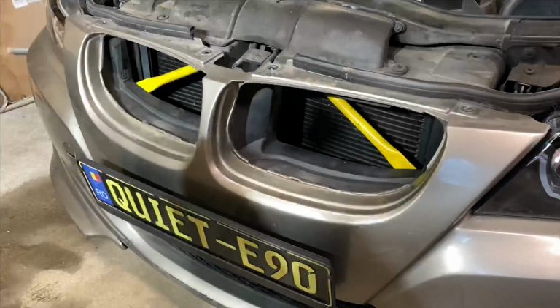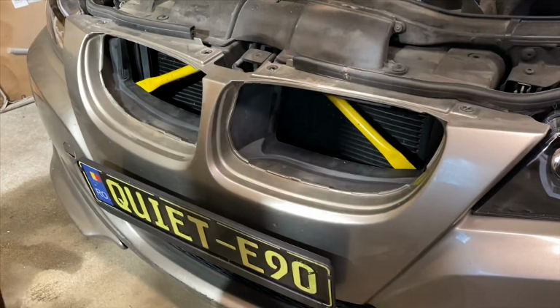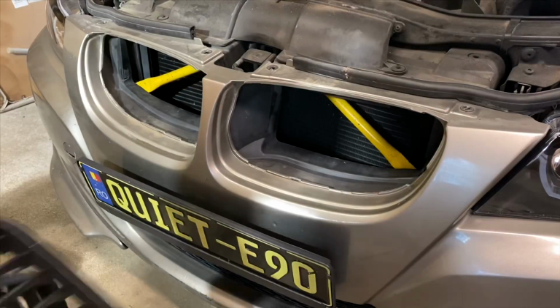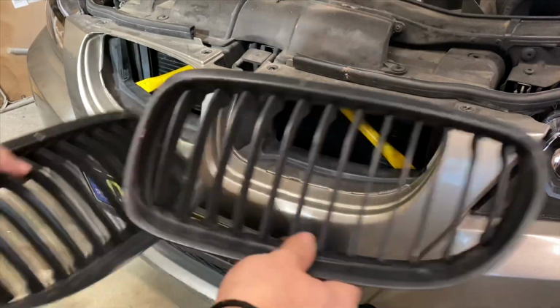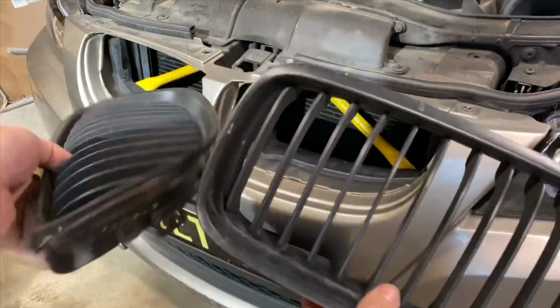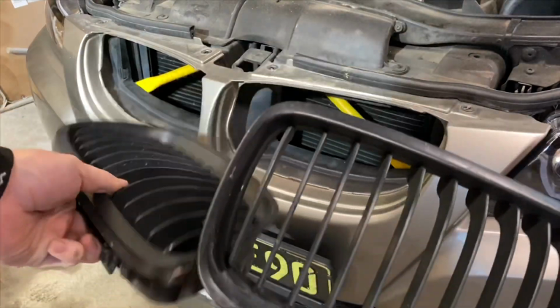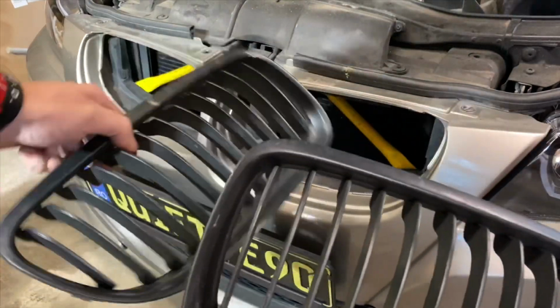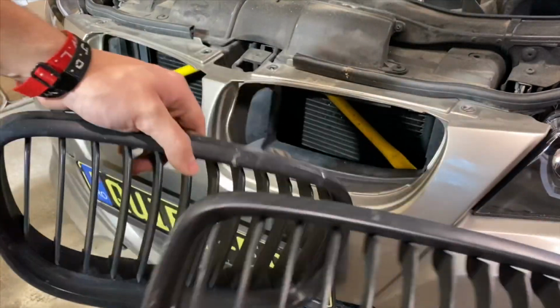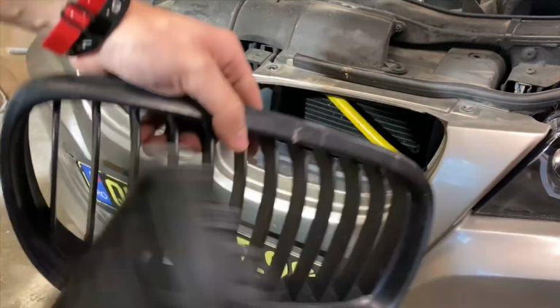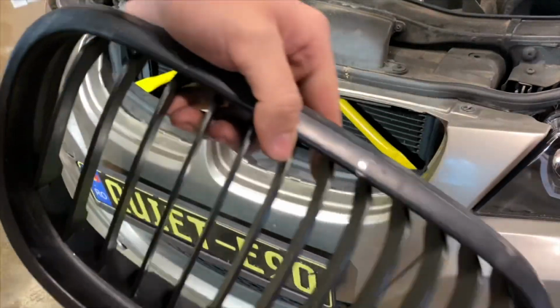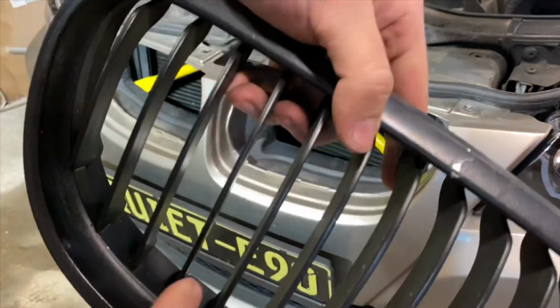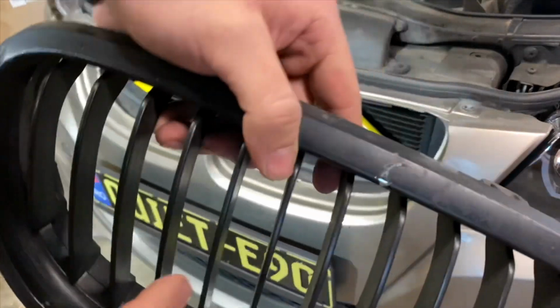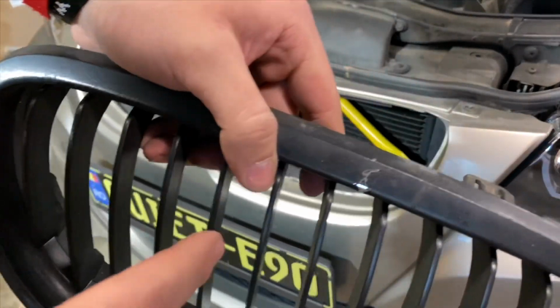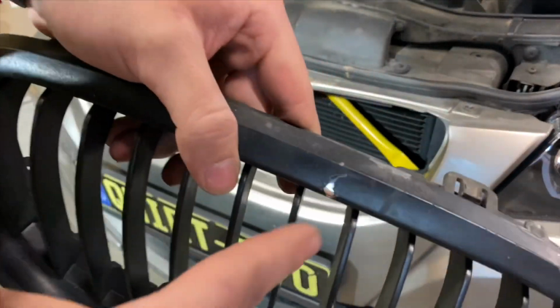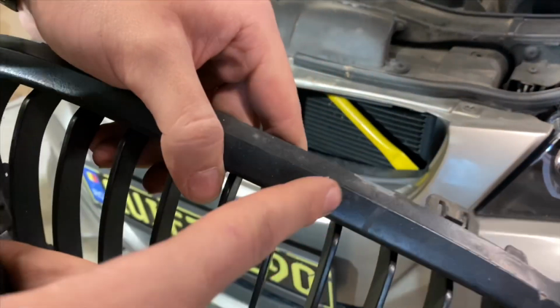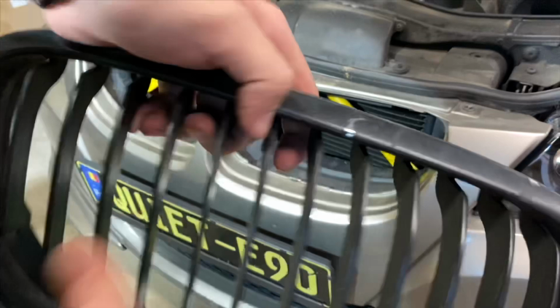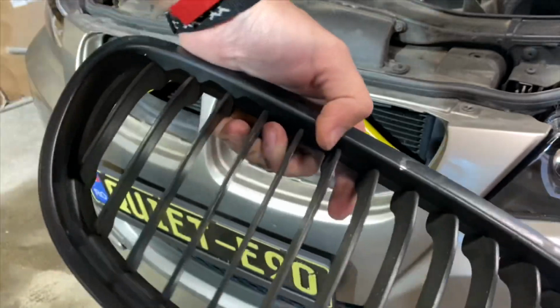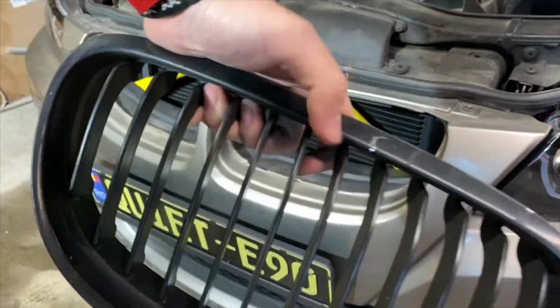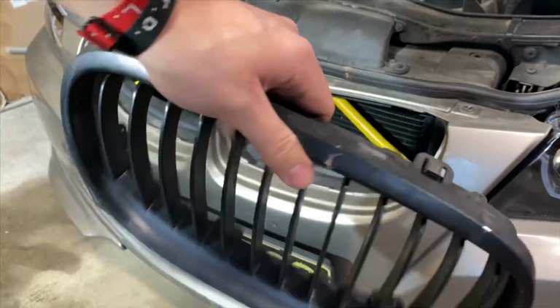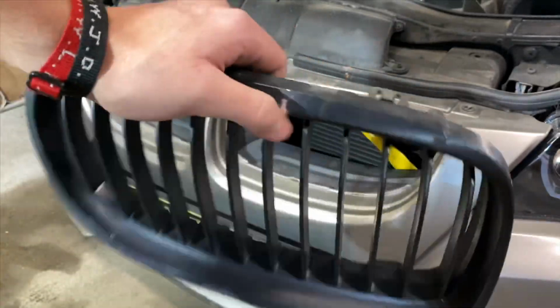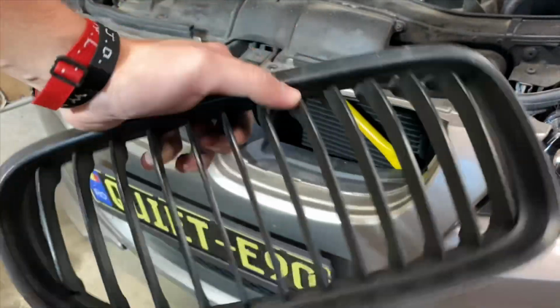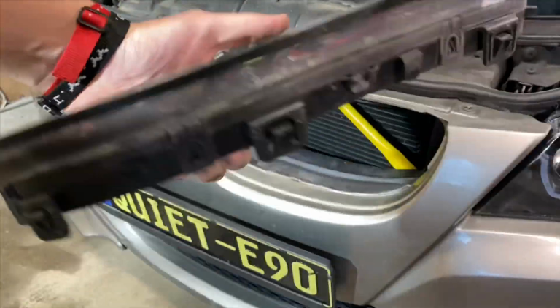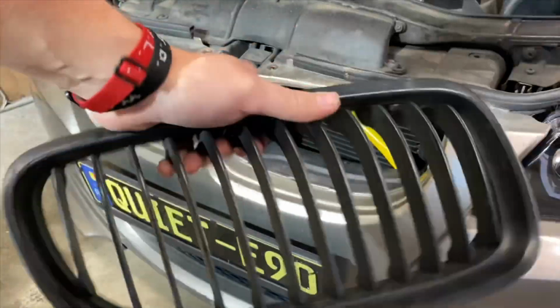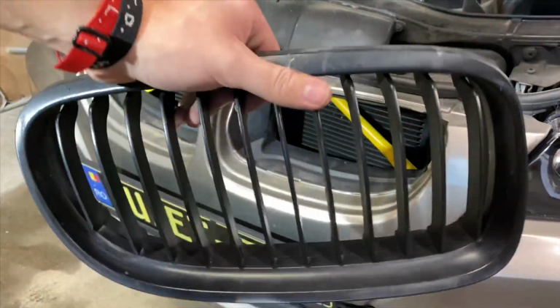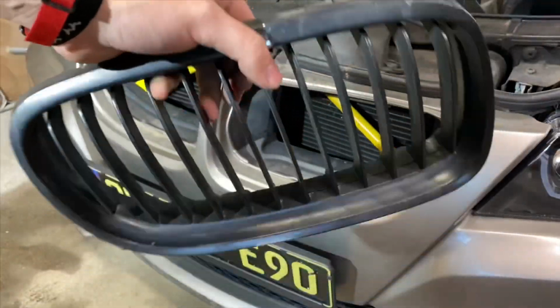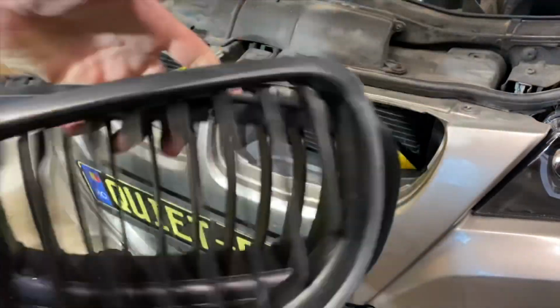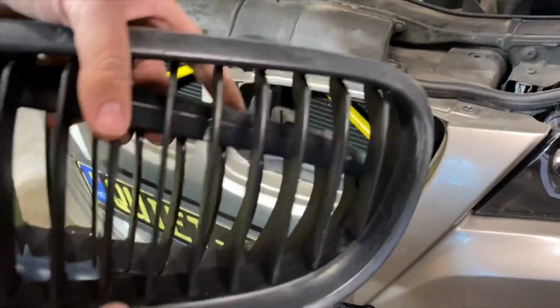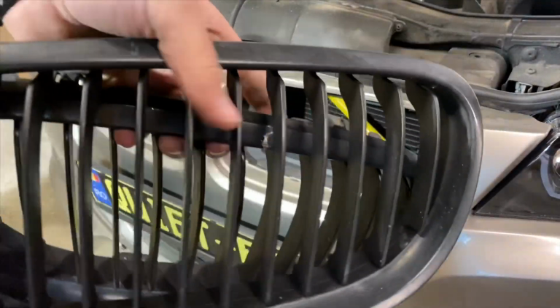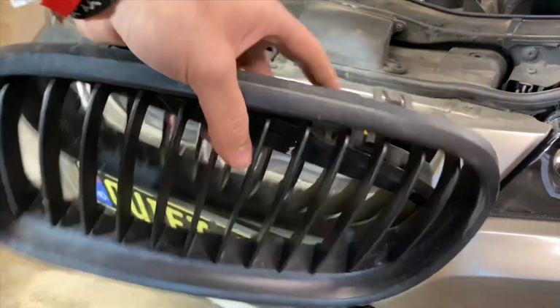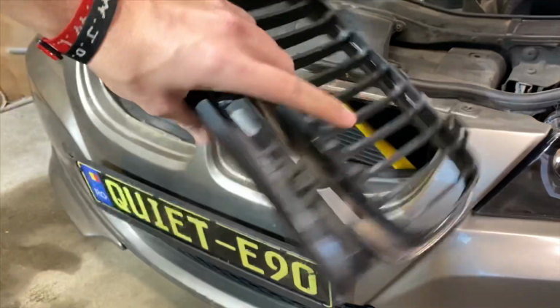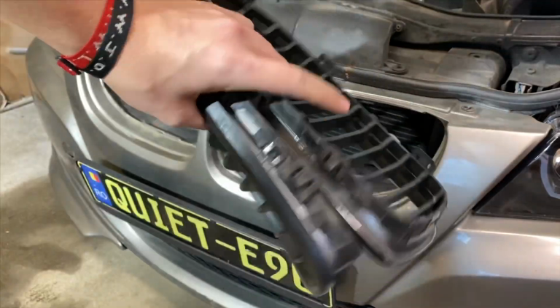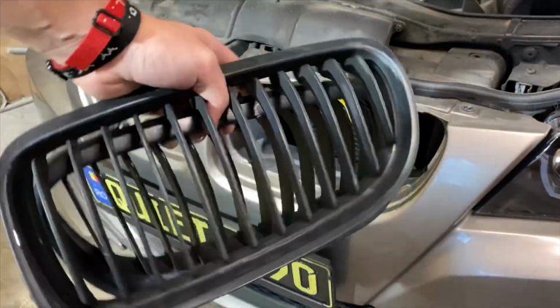Just like that guys, we got the old ones out. You can see right here how bad it's starting to look — these just look really ugly. Let's go ahead and open the box and get the new ones out.